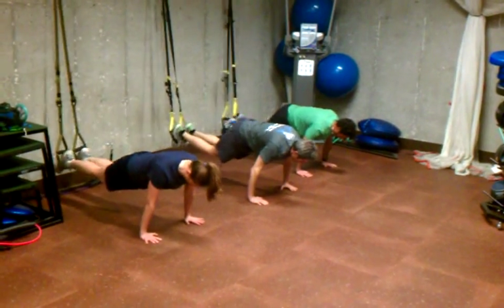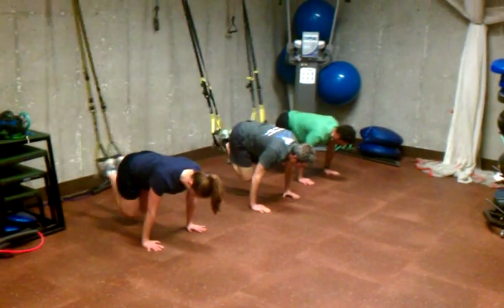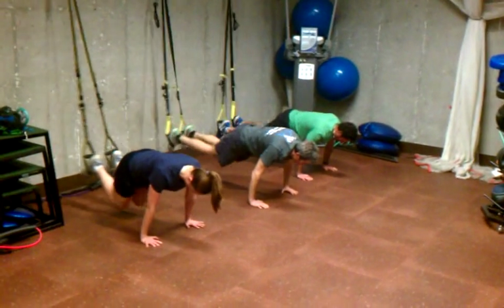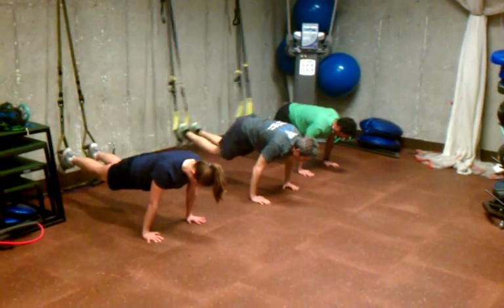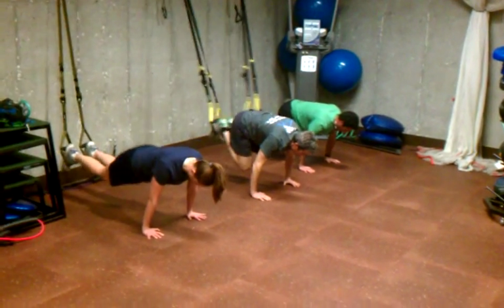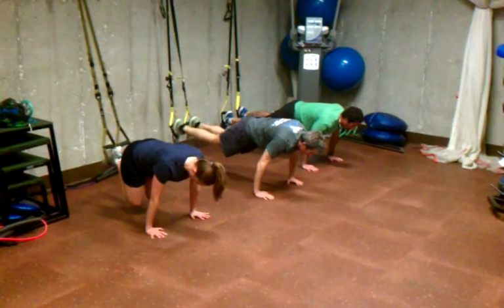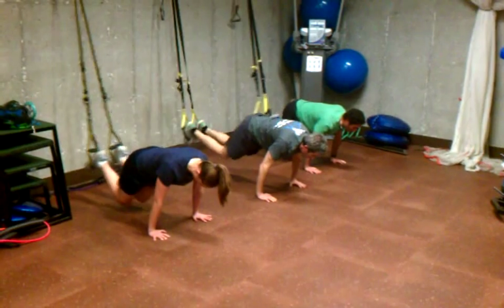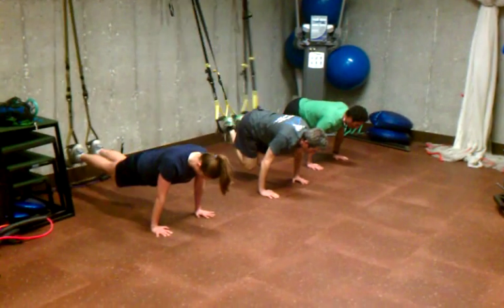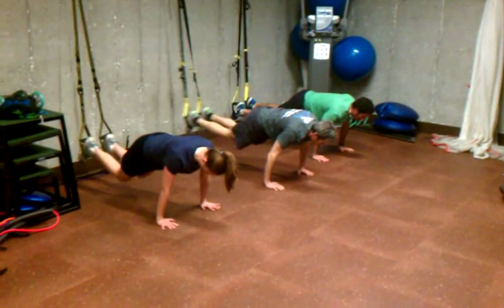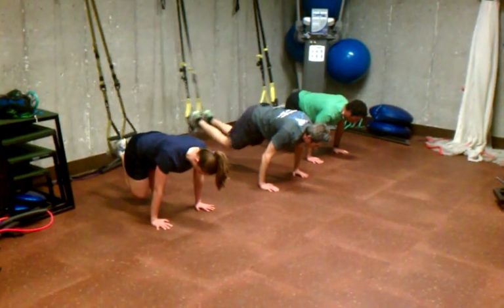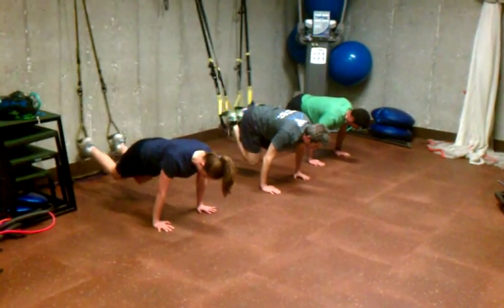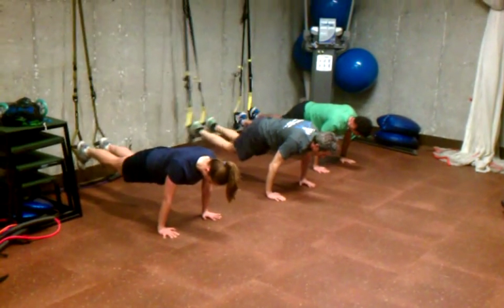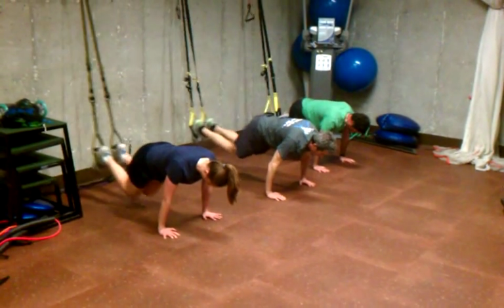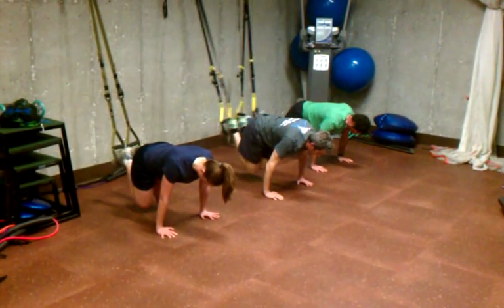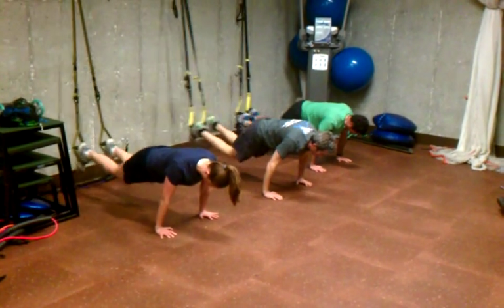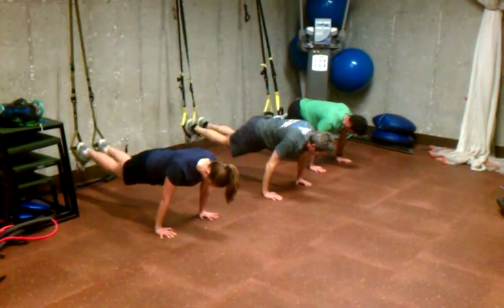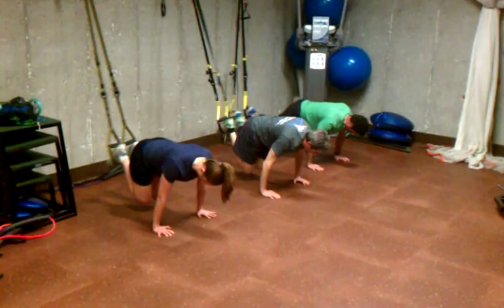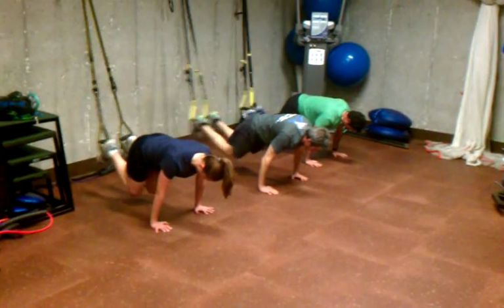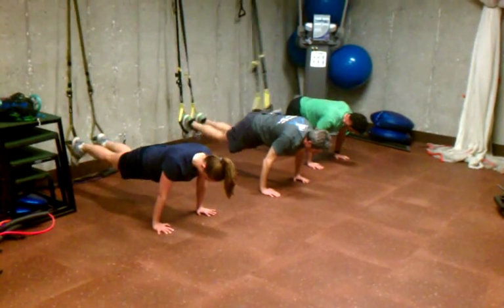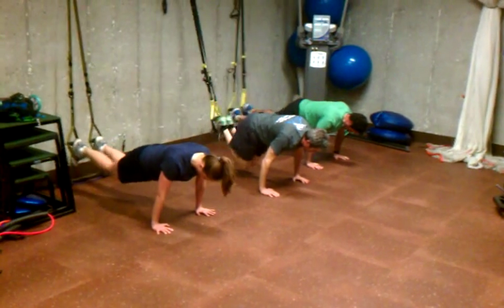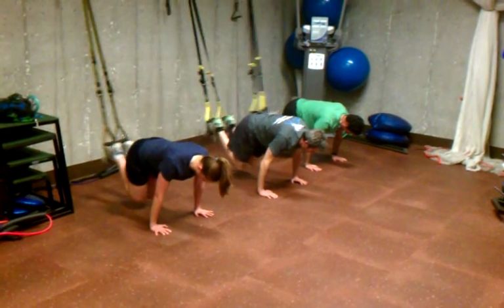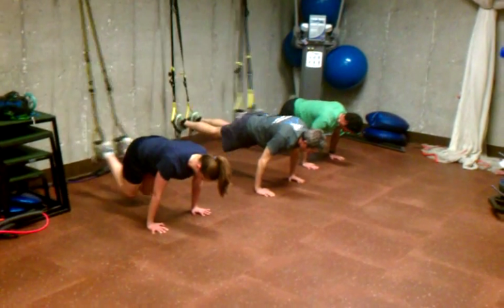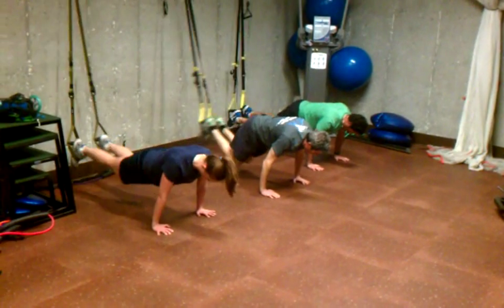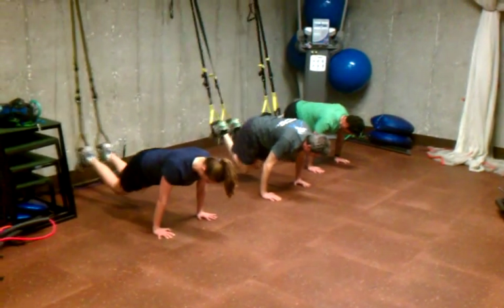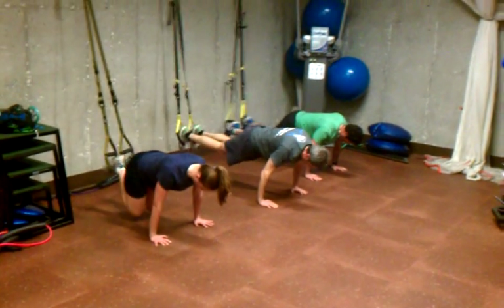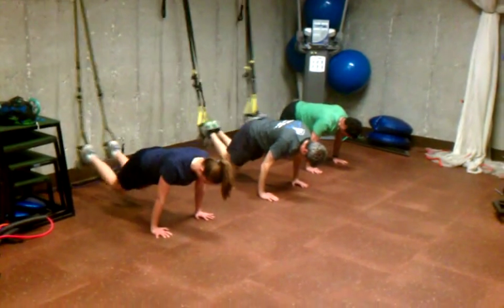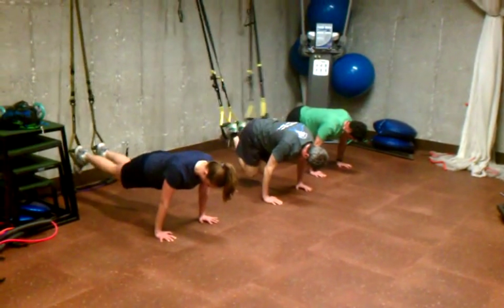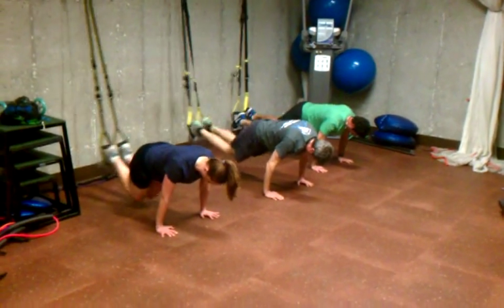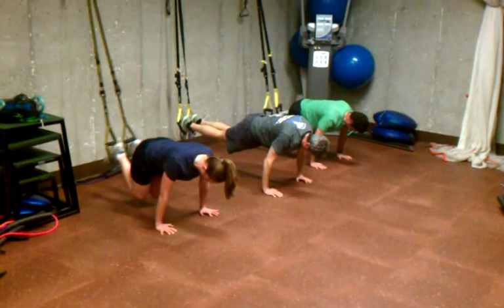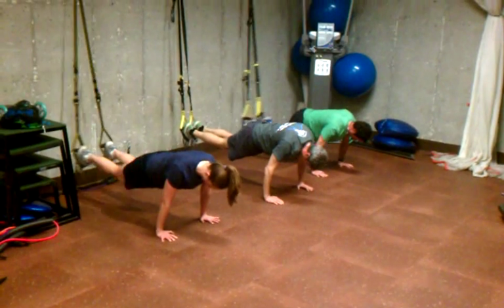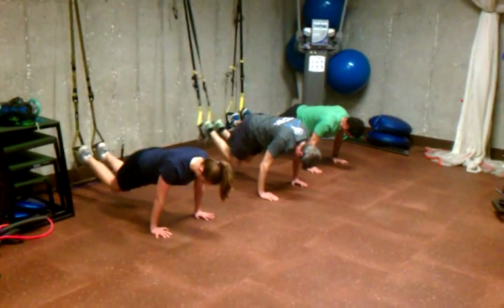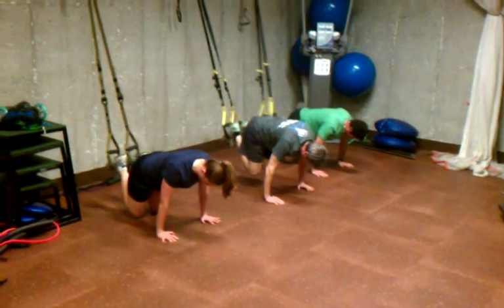Everything stable up top. From the hips up, everything's stable. Five, four, three, two, one.